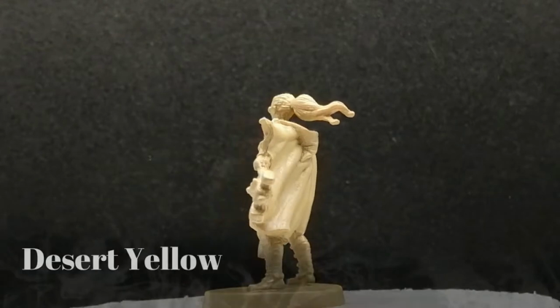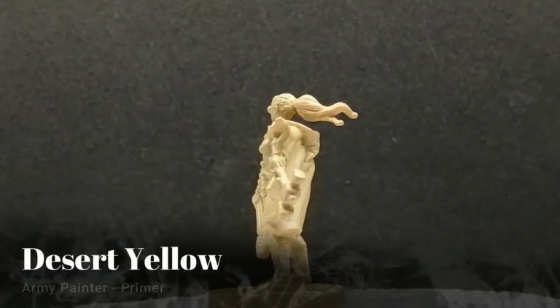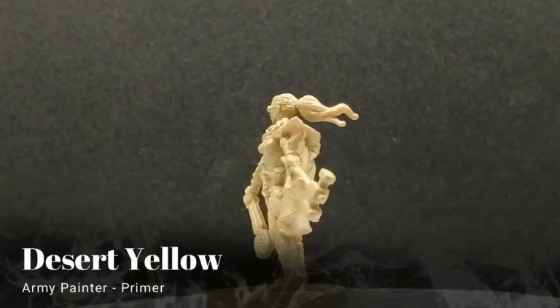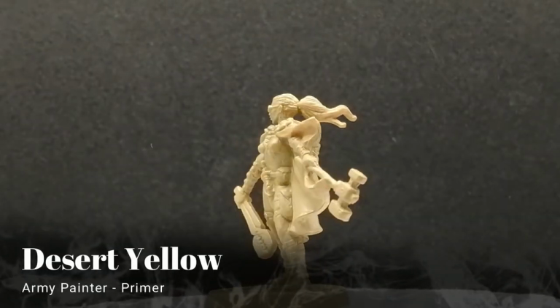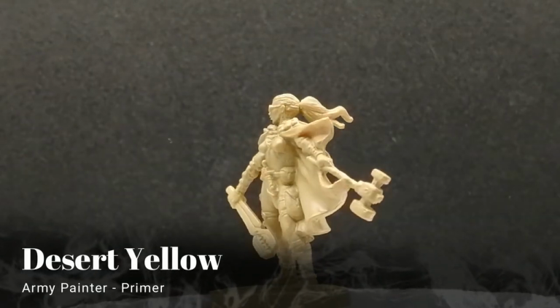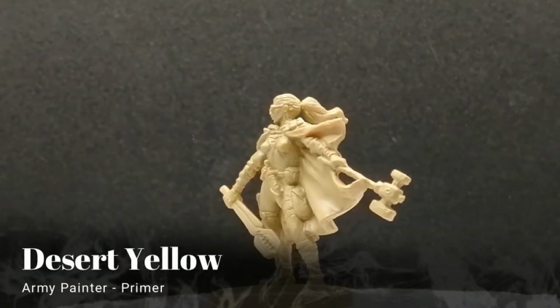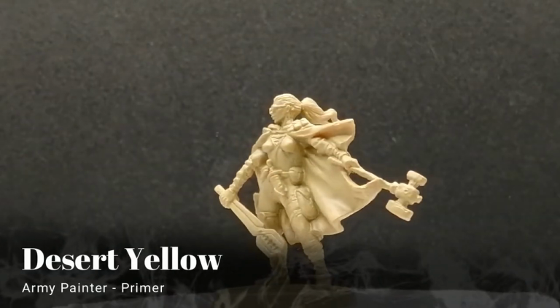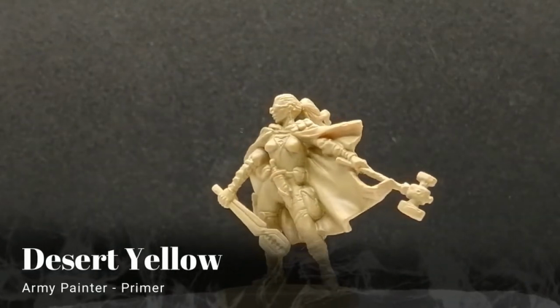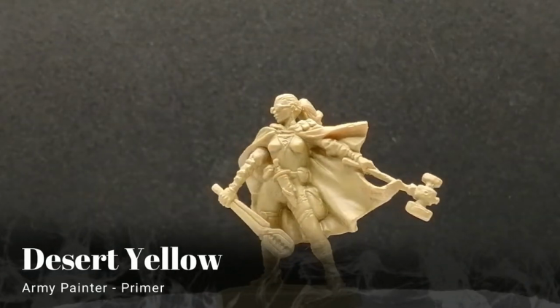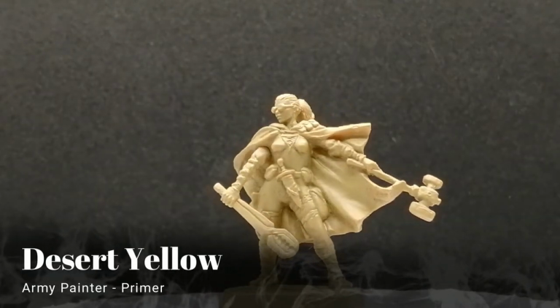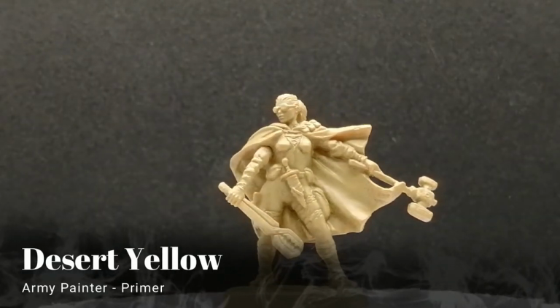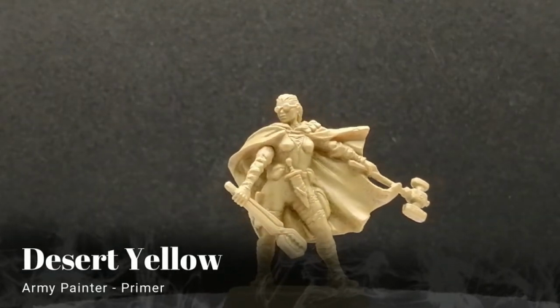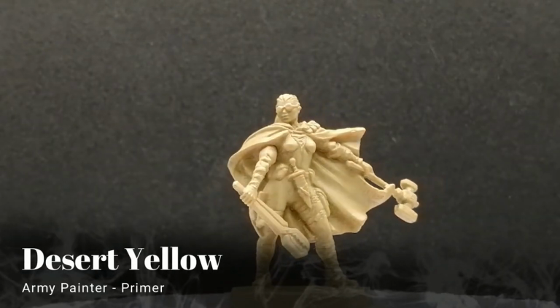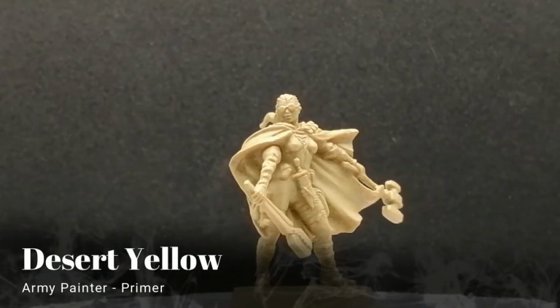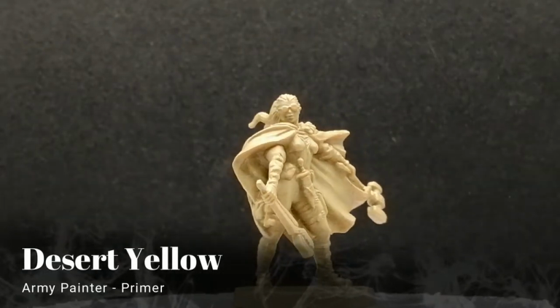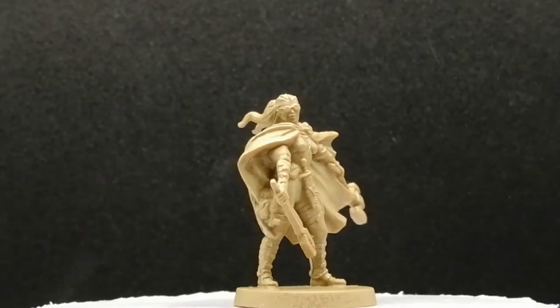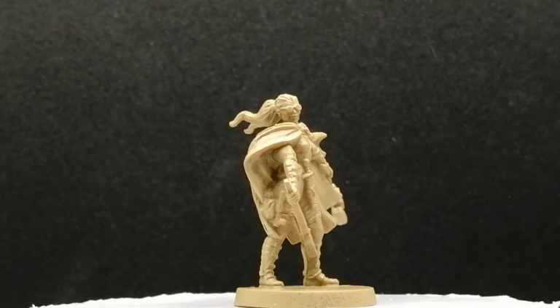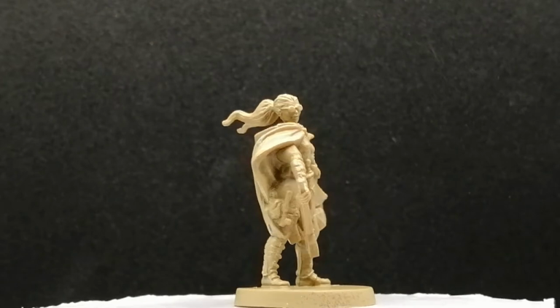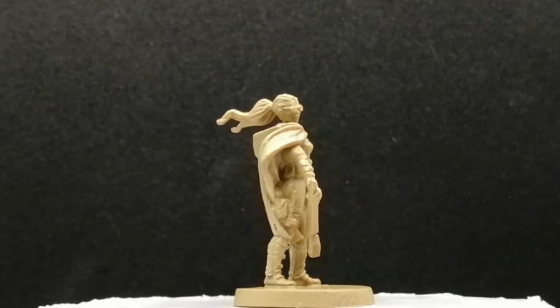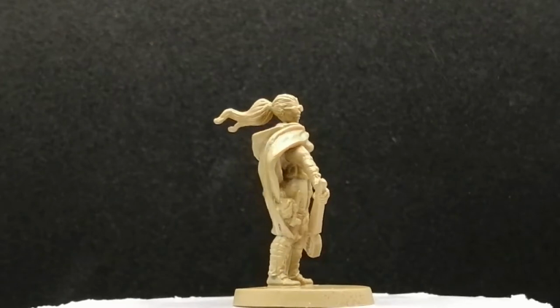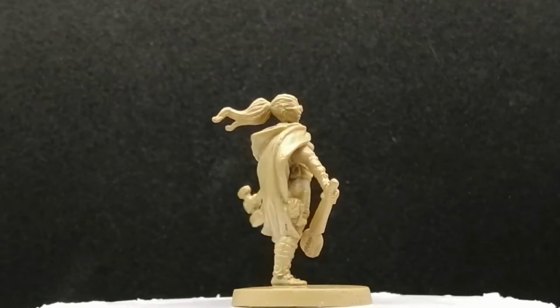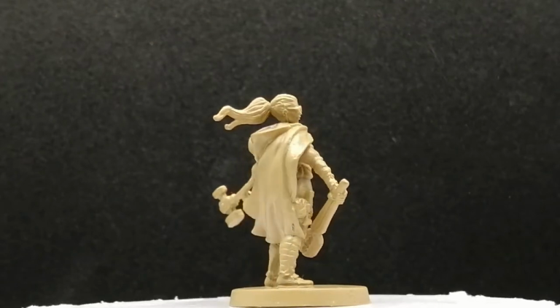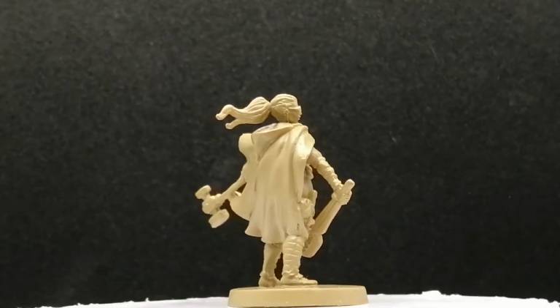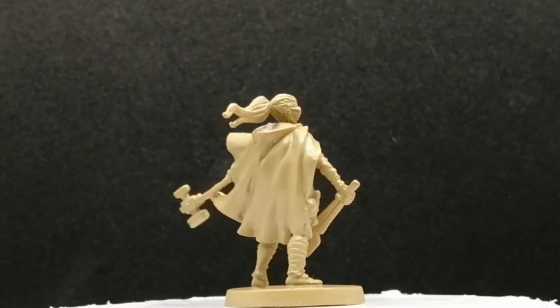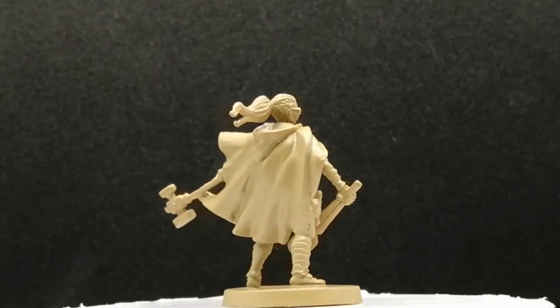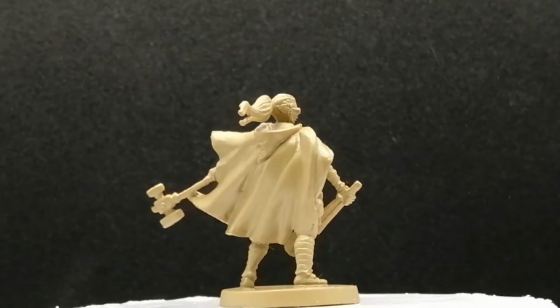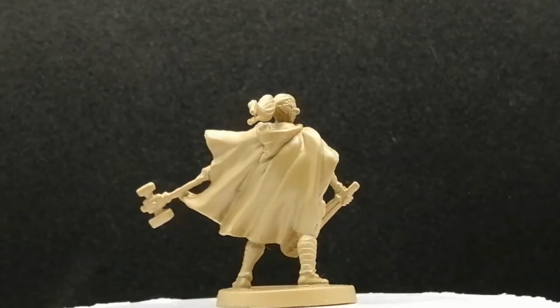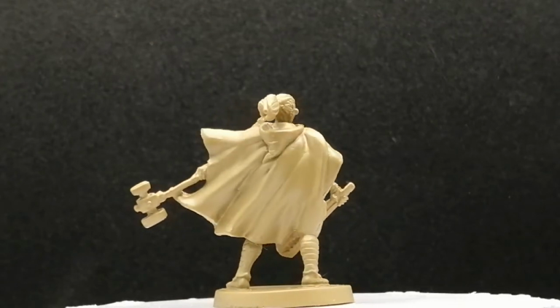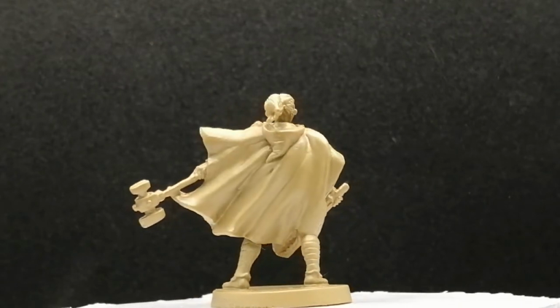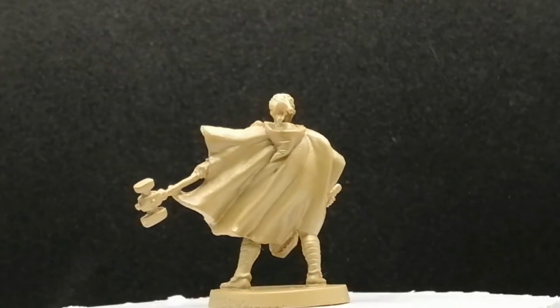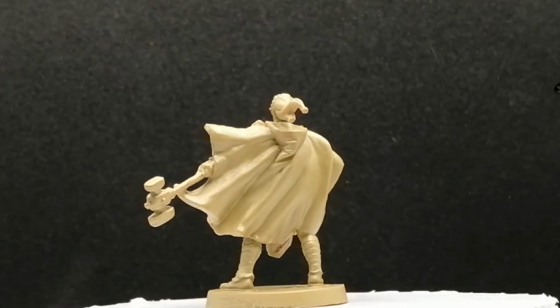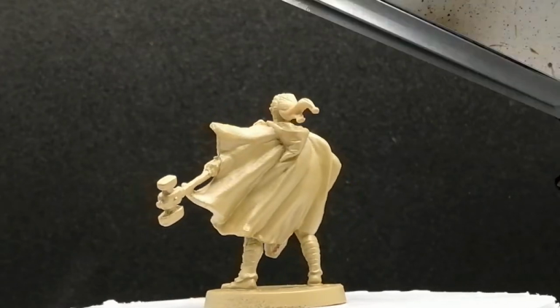Hey buddy, welcome back to the channel. I hope you're having a good day, and if you are, hit that like button. We're here with Hayley from Massive Darkness 2 of the Tinkerers. She's primed in desert yellow.